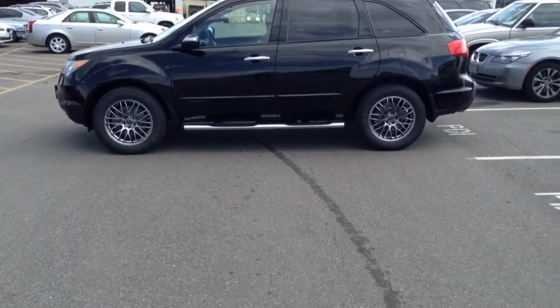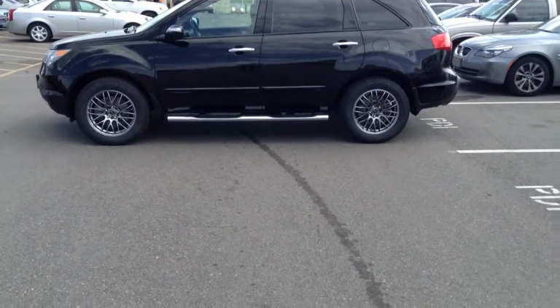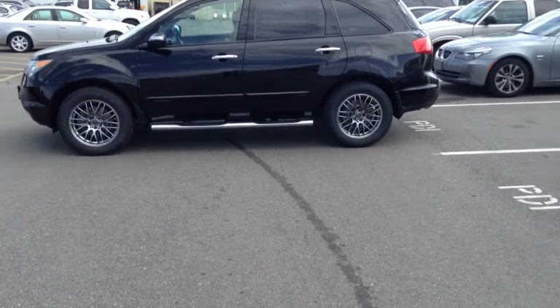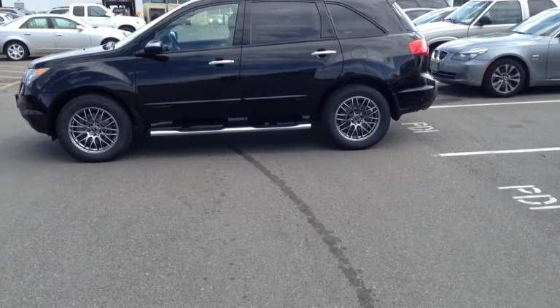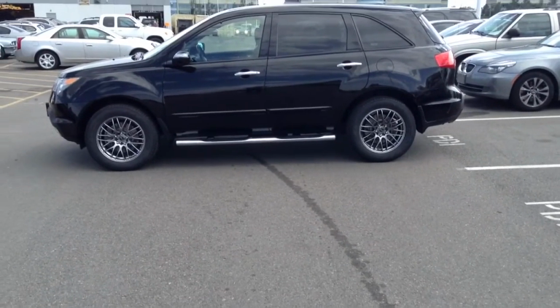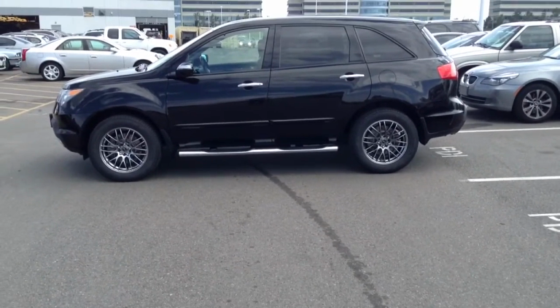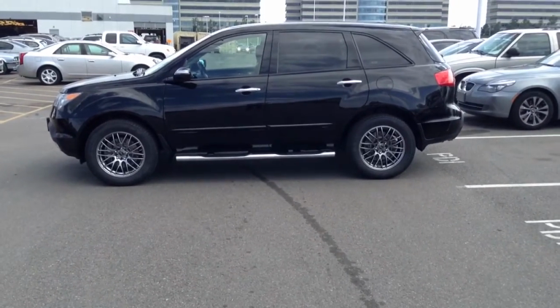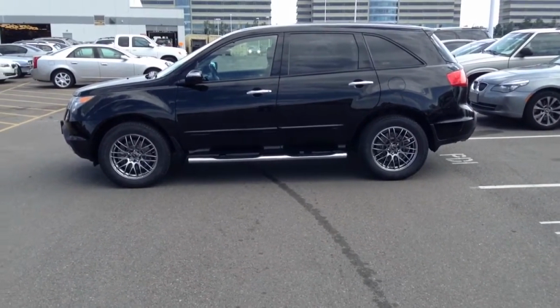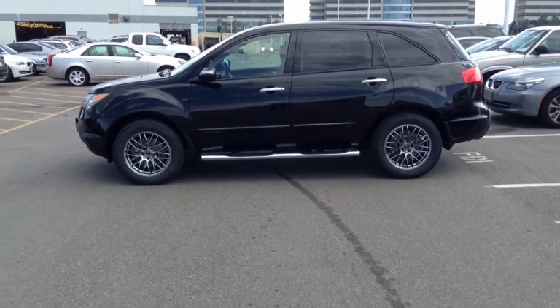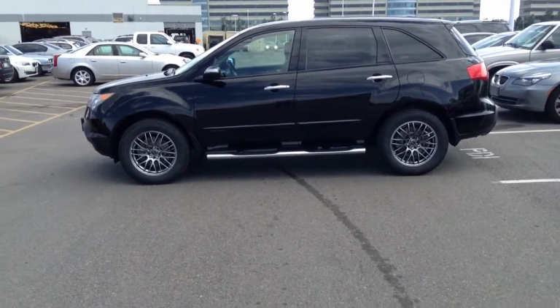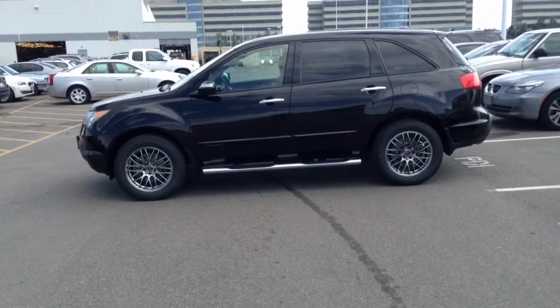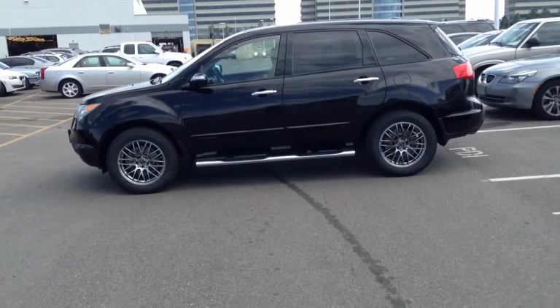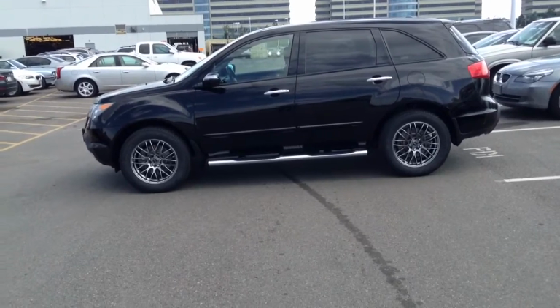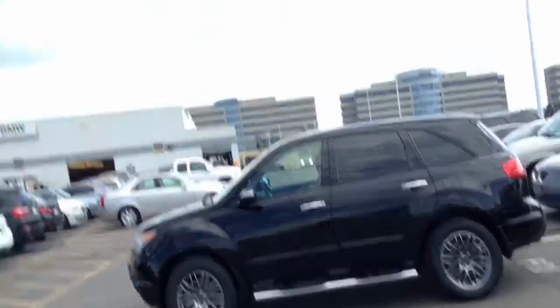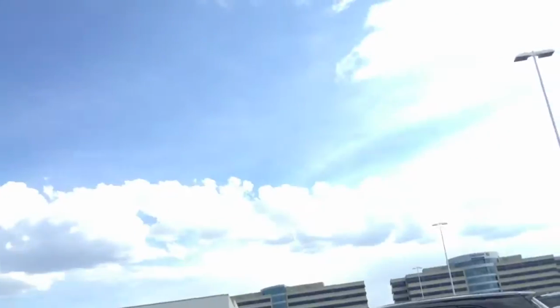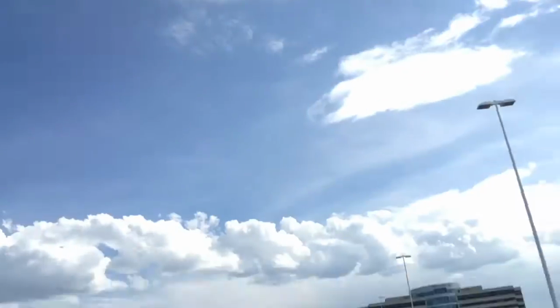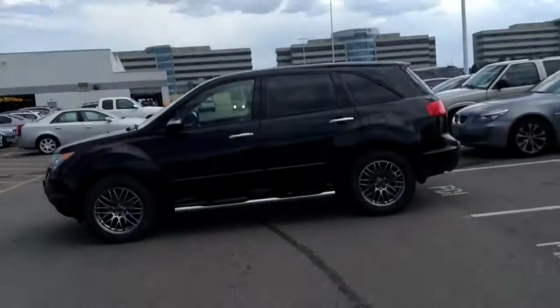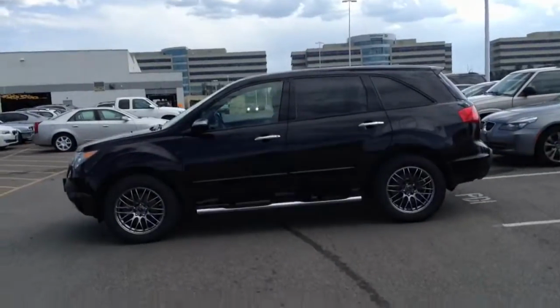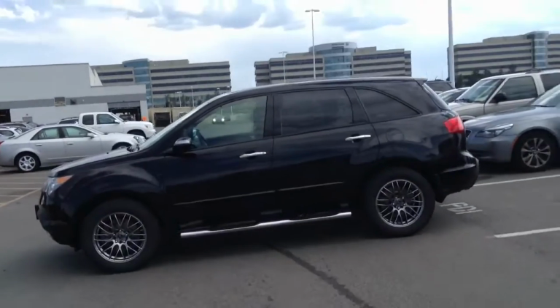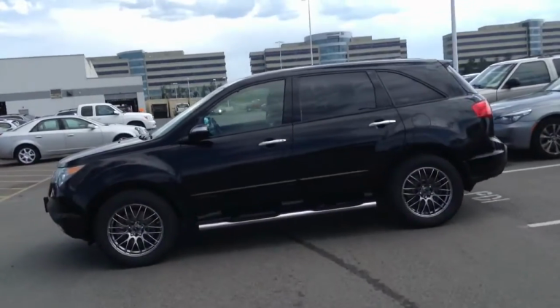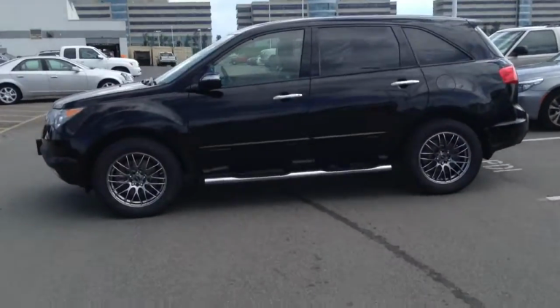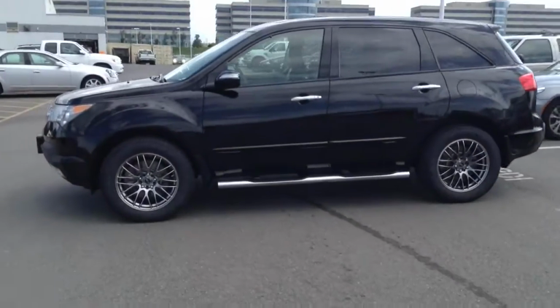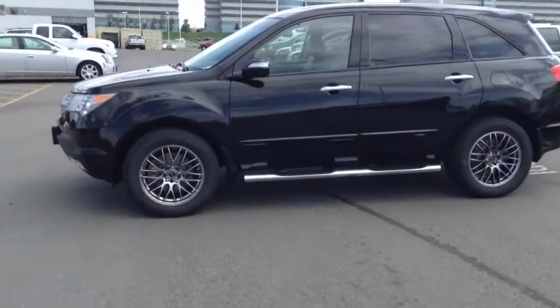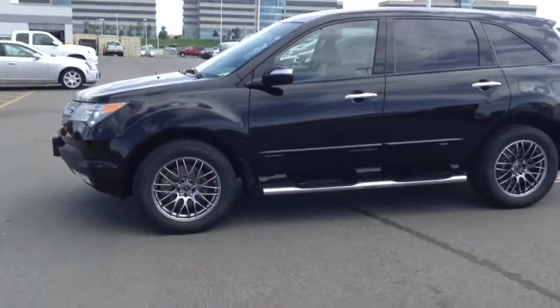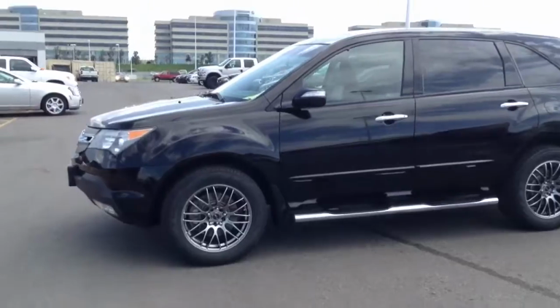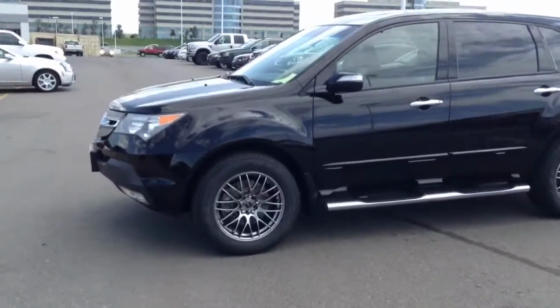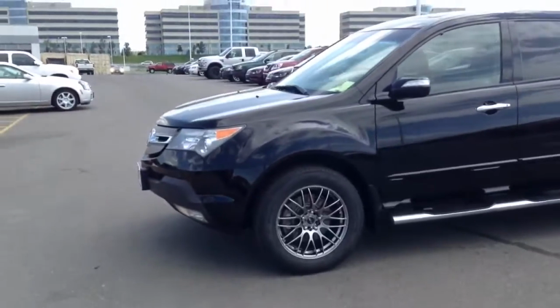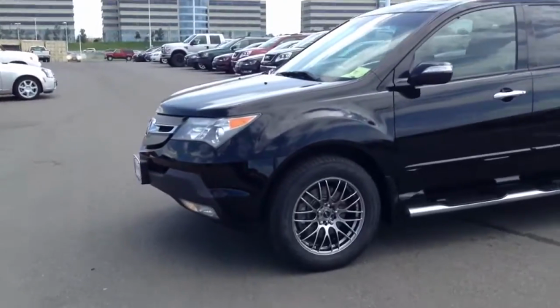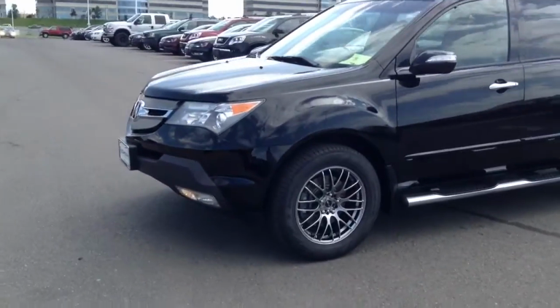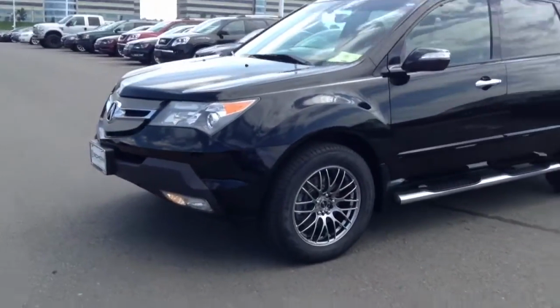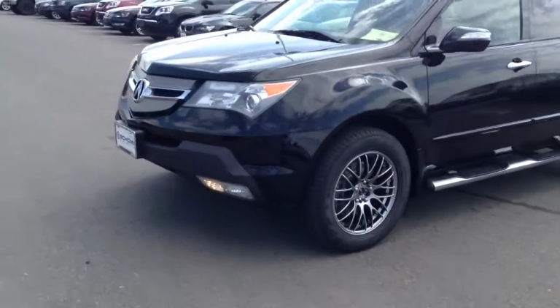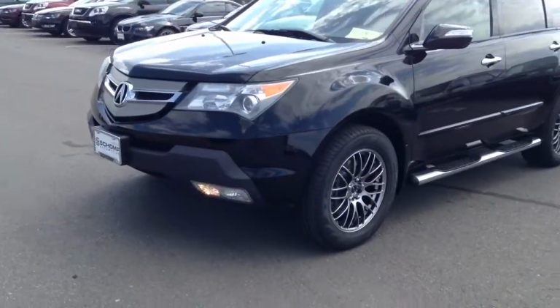Afternoon Mr. Sioux, Jeff Hansen, Chomp BMW. Here is the 2007 Acura MDX, black, 47,000 original miles.